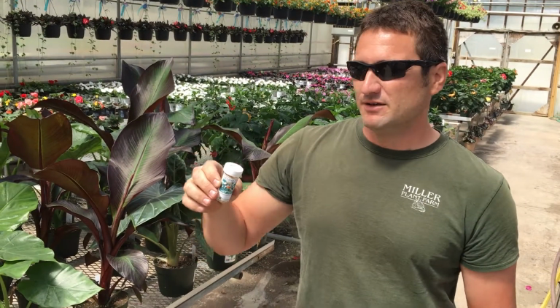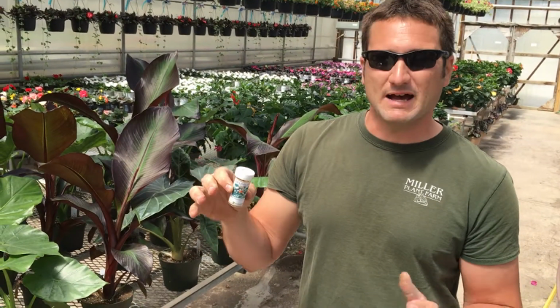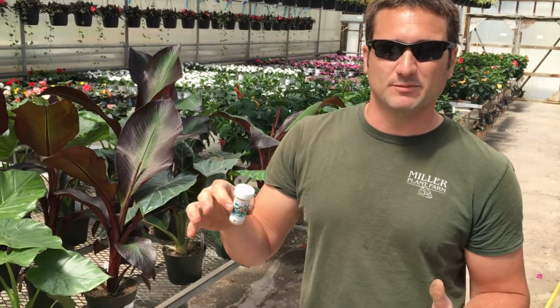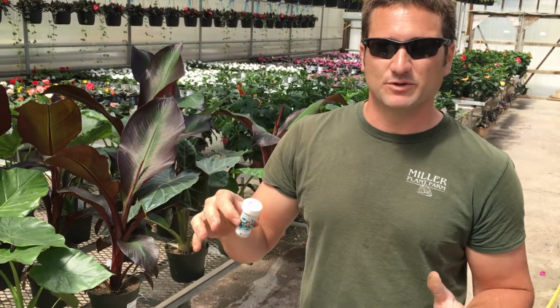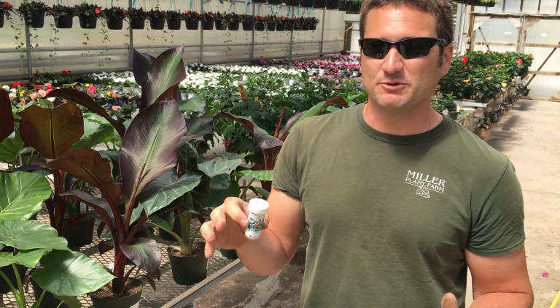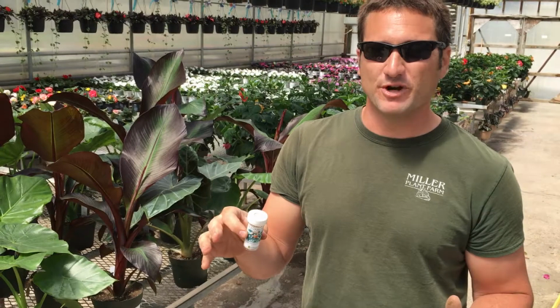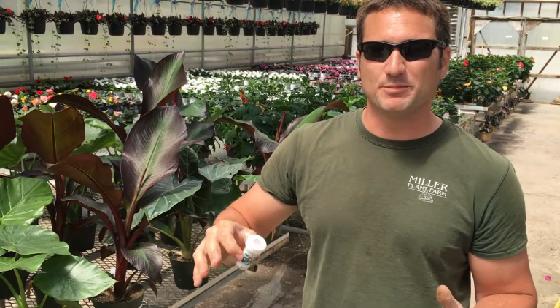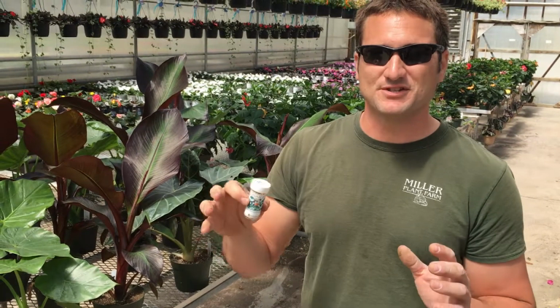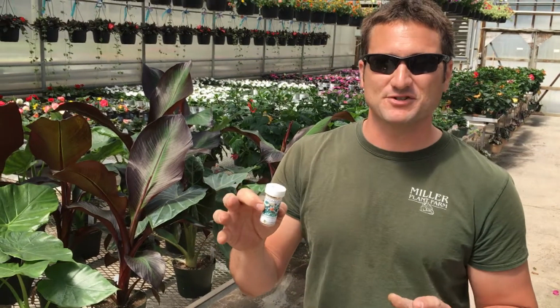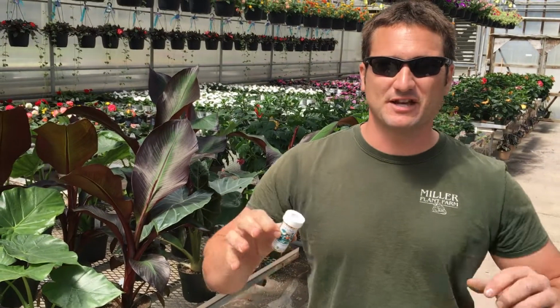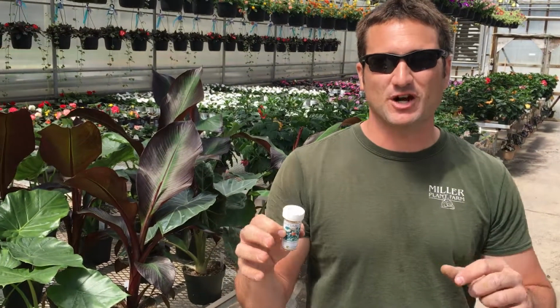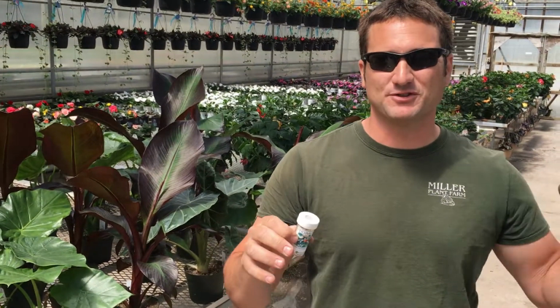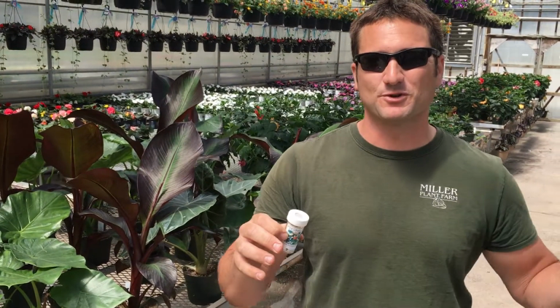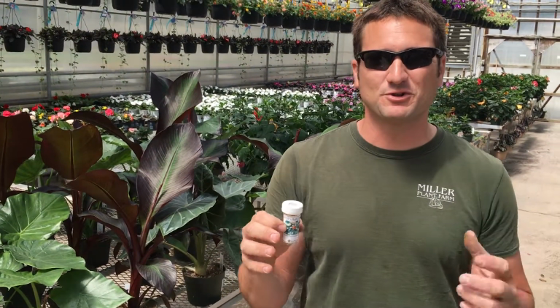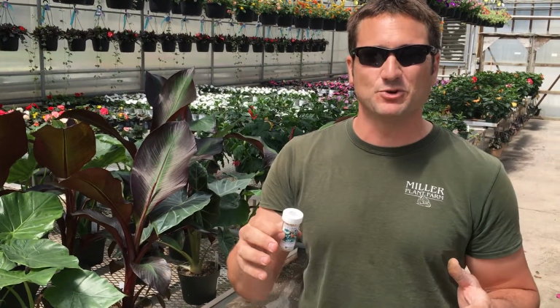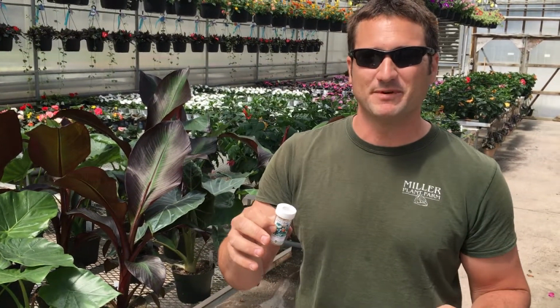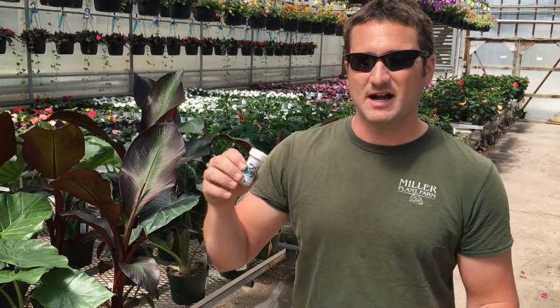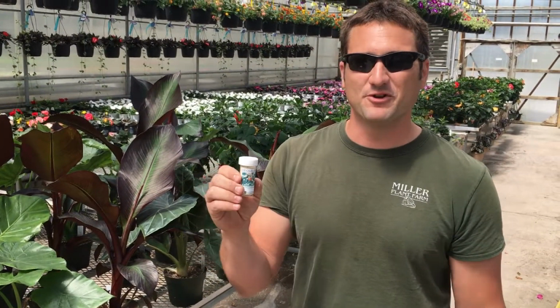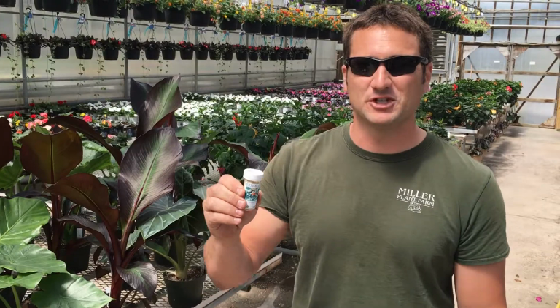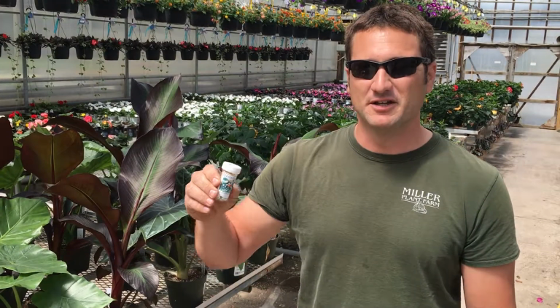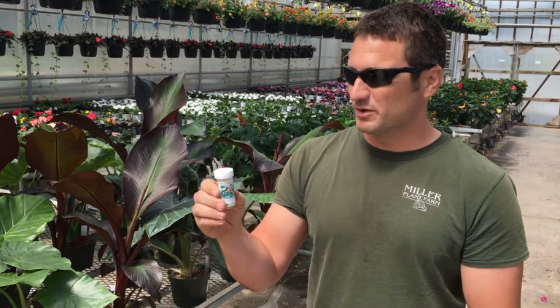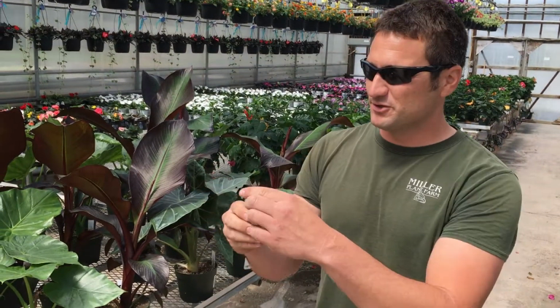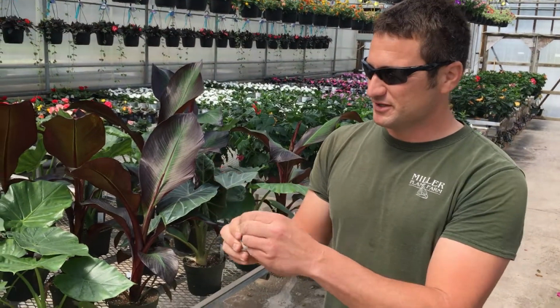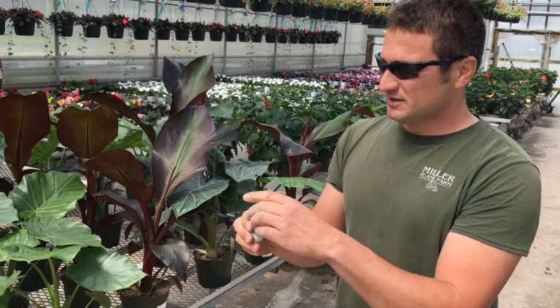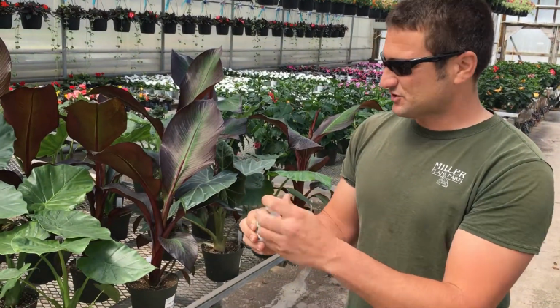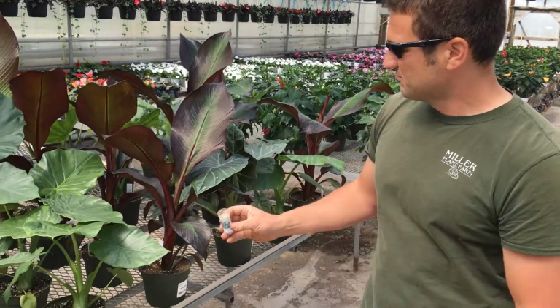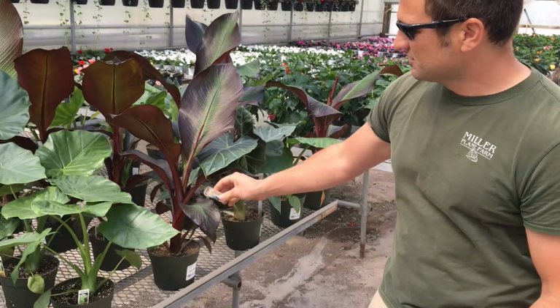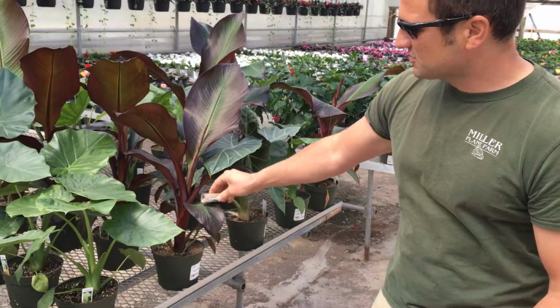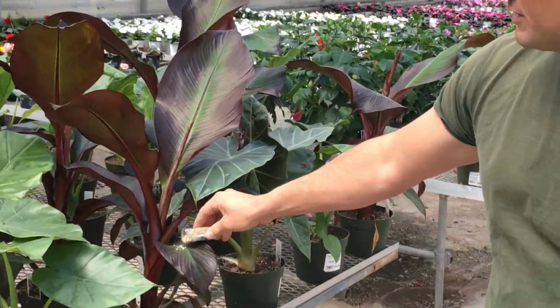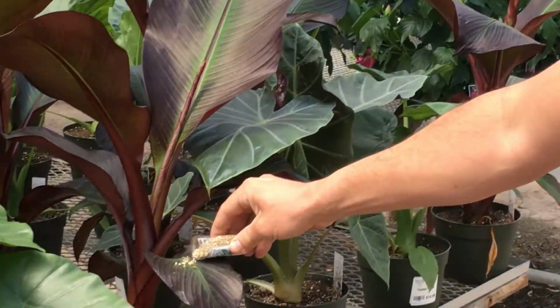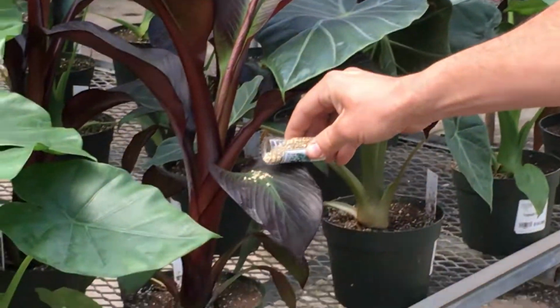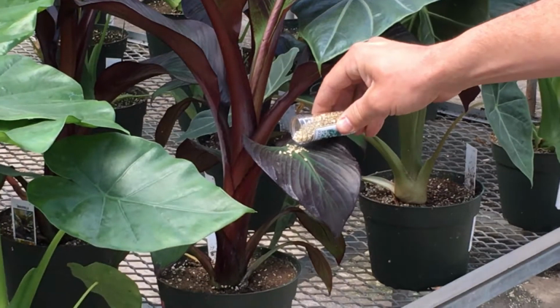If we have a problem, which I don't think we do right now, but since it's time to start sending these tropicals to the store so that you can enjoy them, I wanna know that they're clean. What I'm gonna do is just spread these bugs.